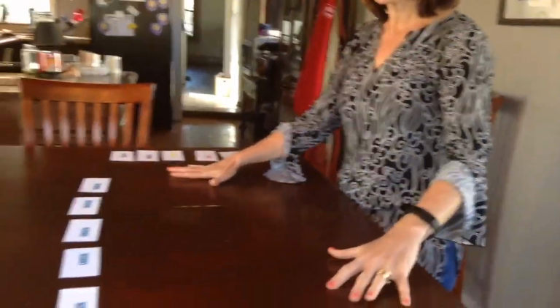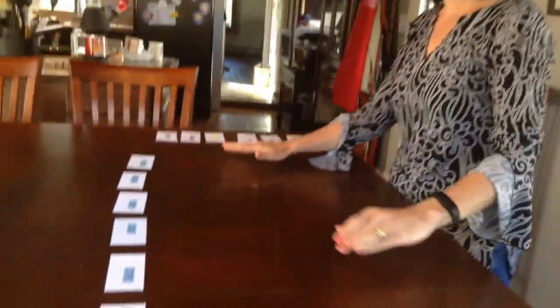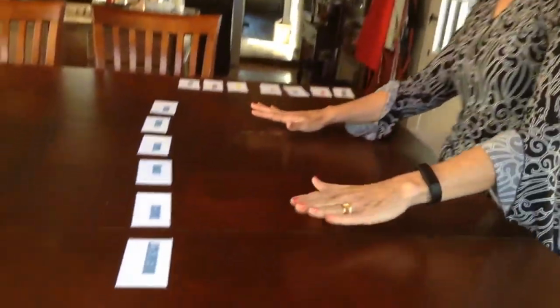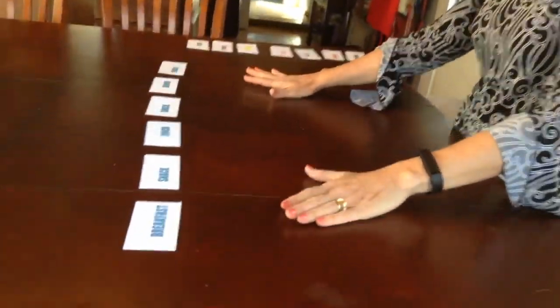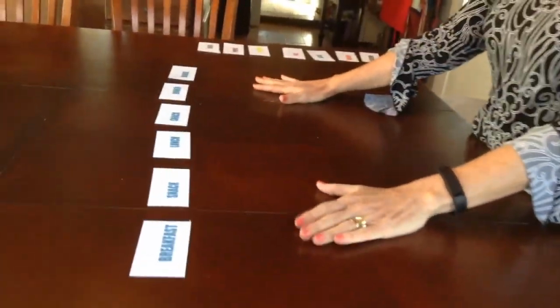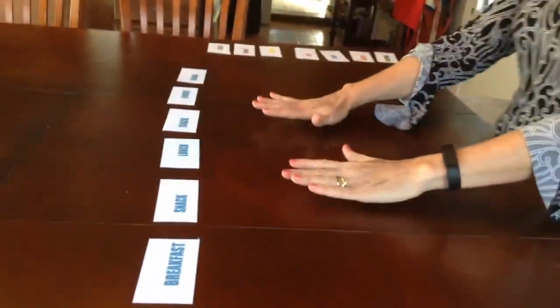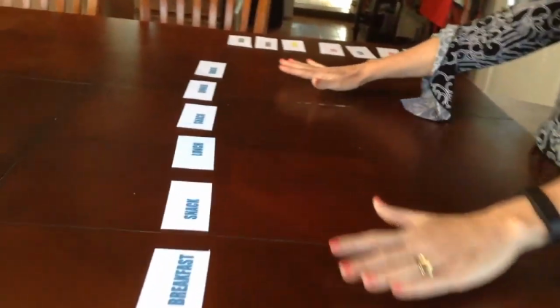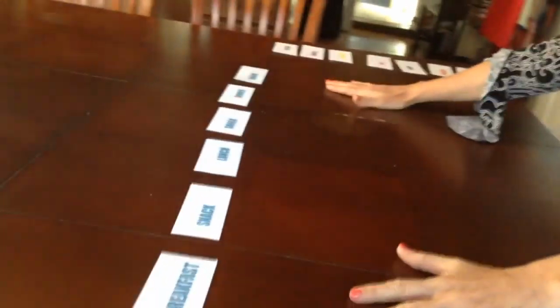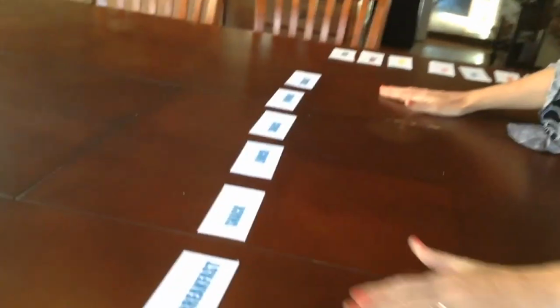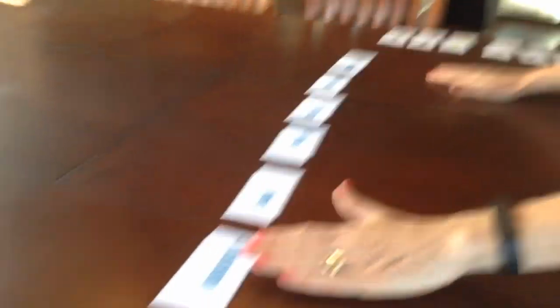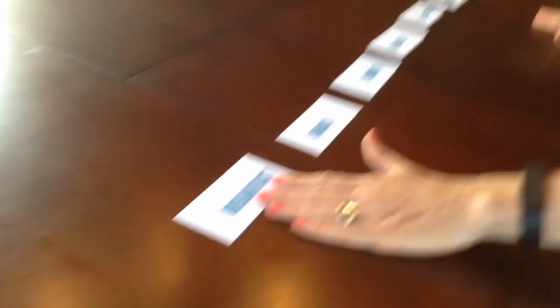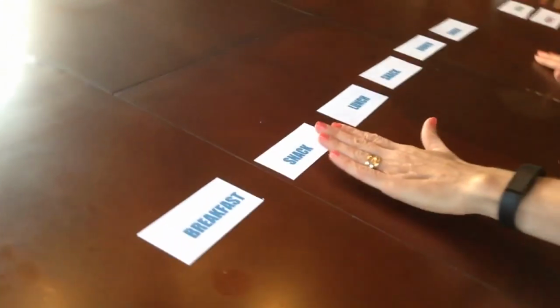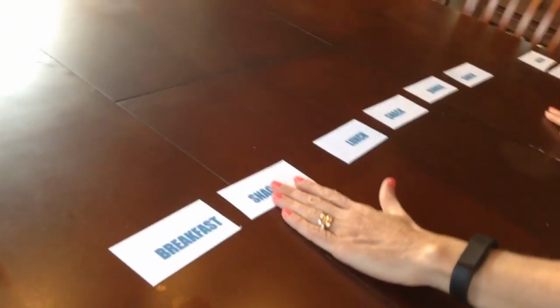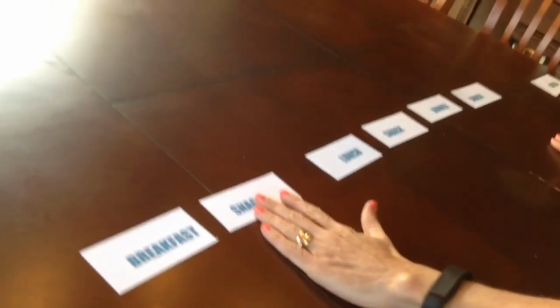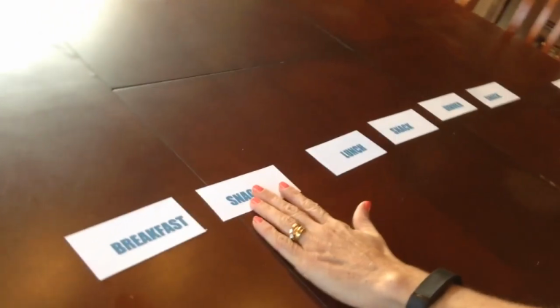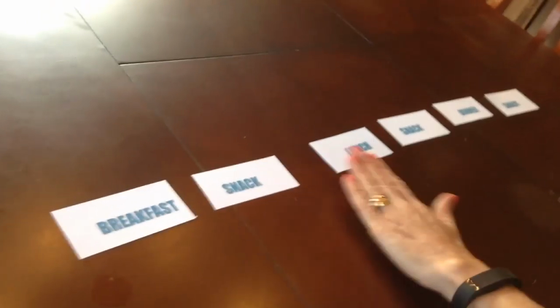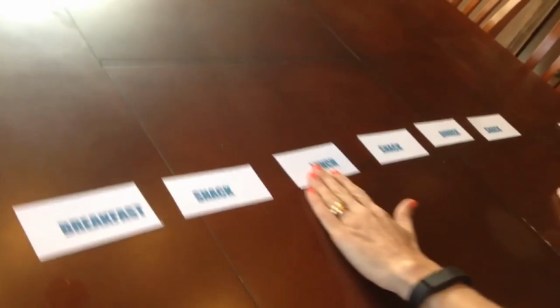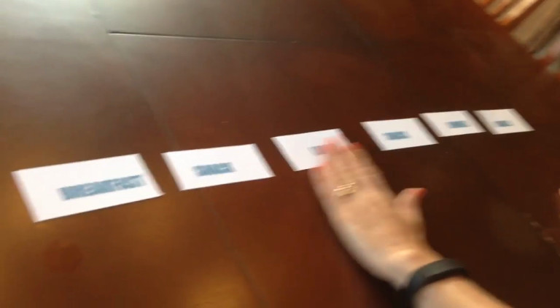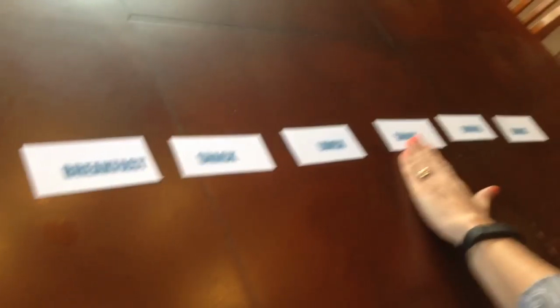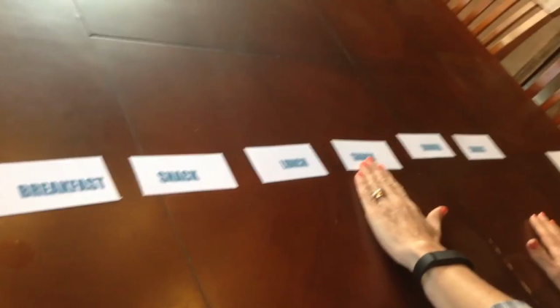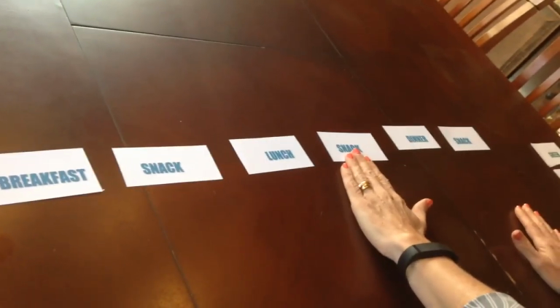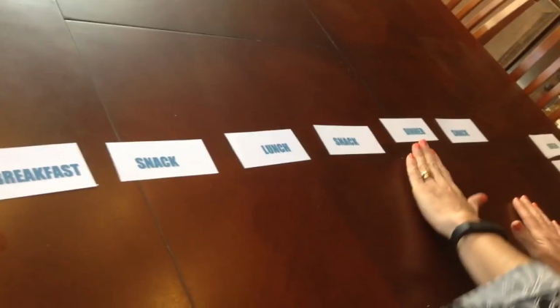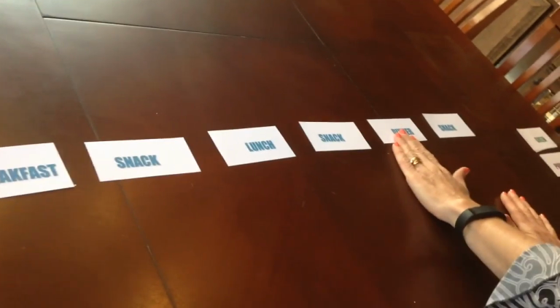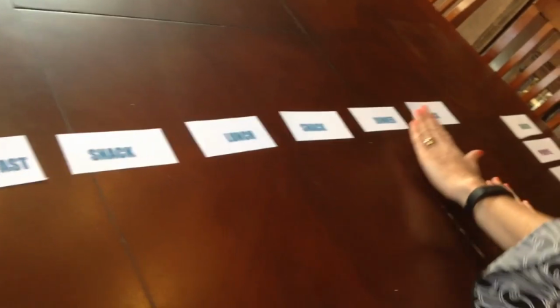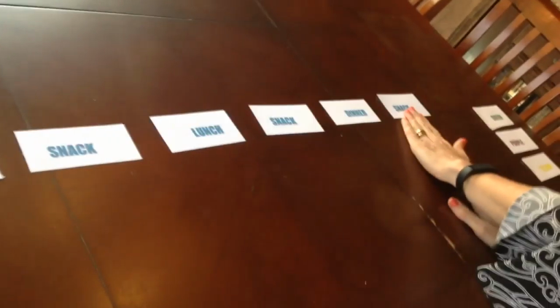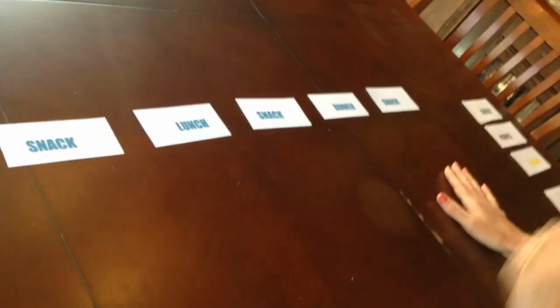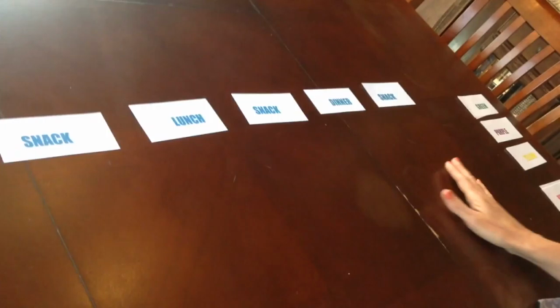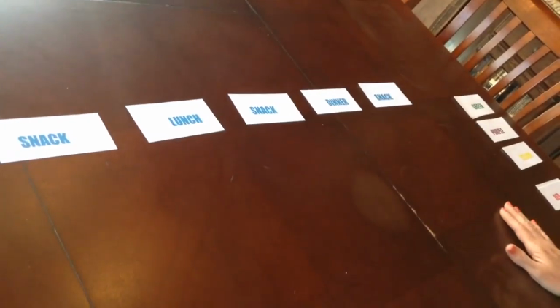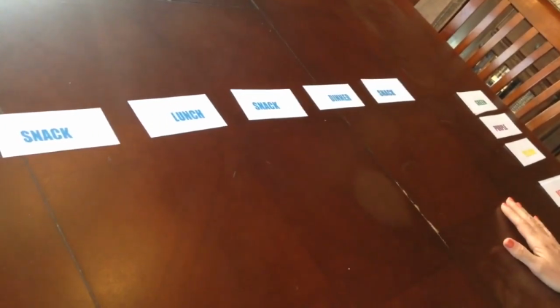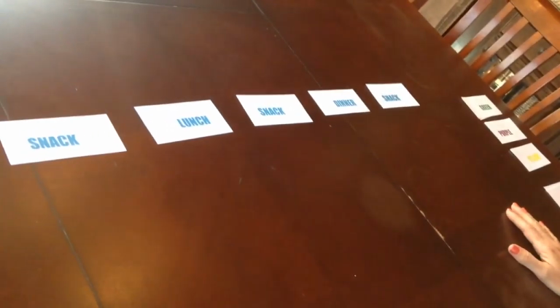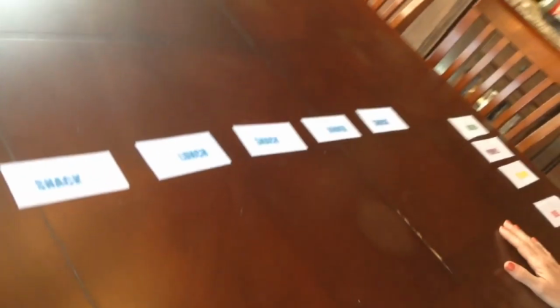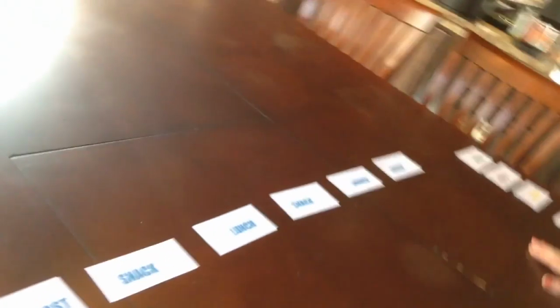So if you look, this is what my day typically will look like. I have breakfast, a mid-morning snack, lunch, mid-afternoon snack, dinner, and then I also have a snack right before bed.